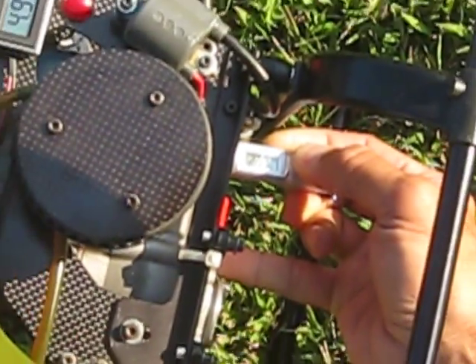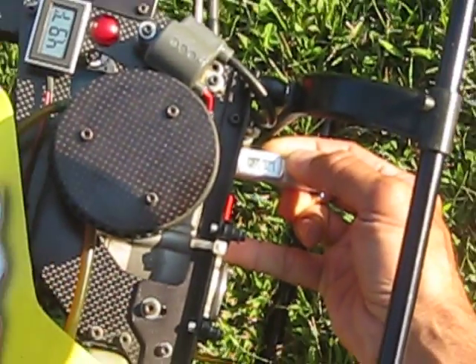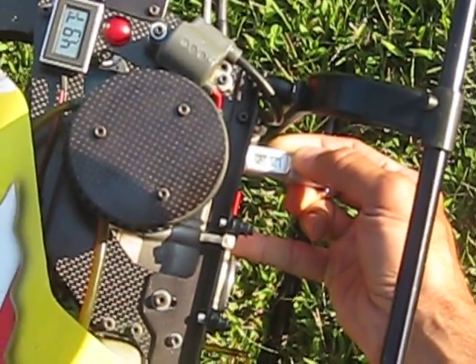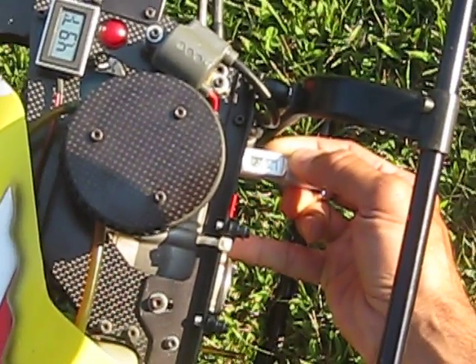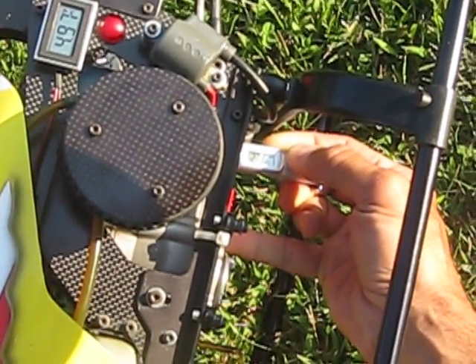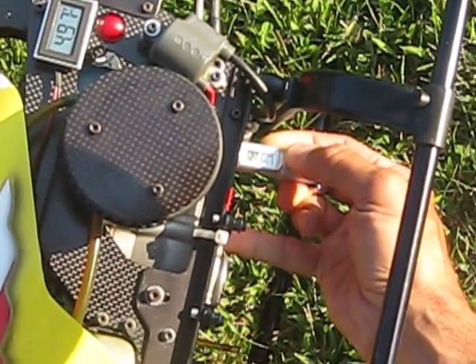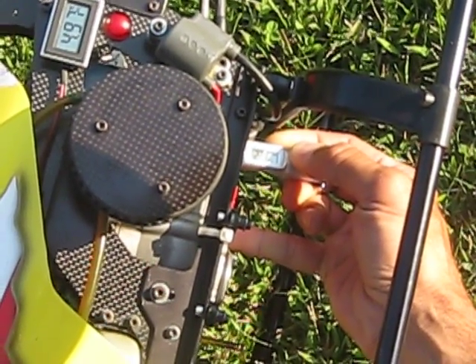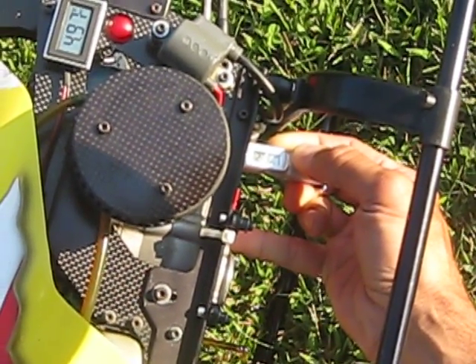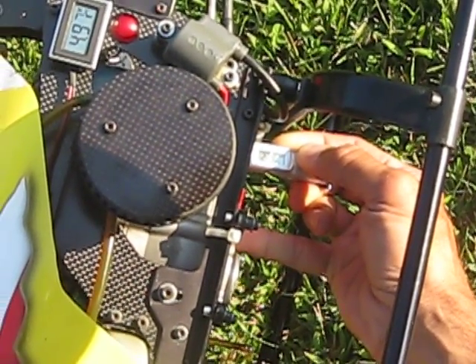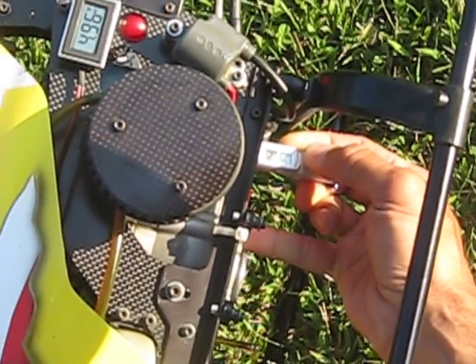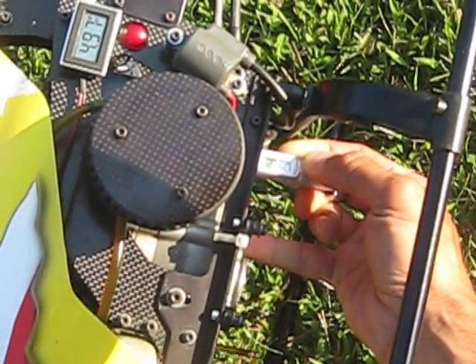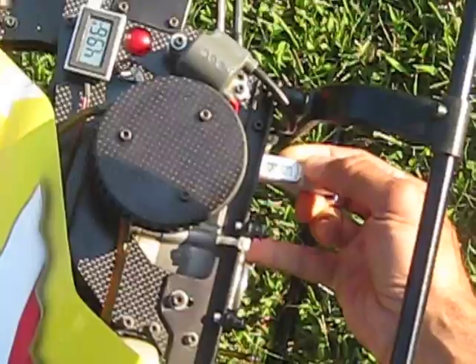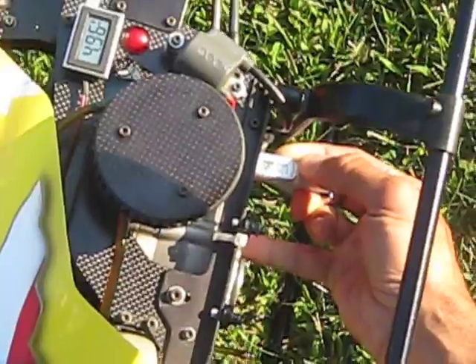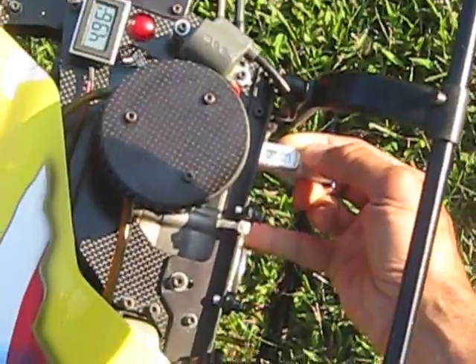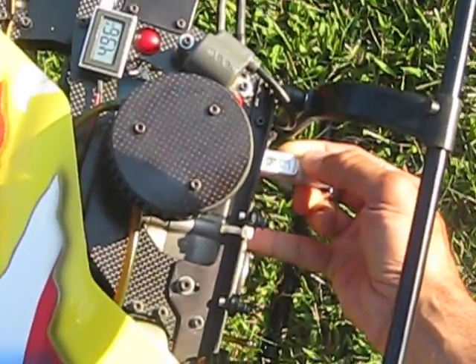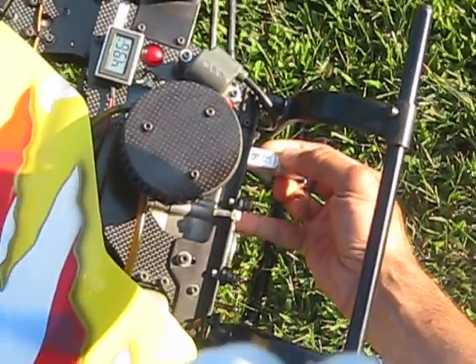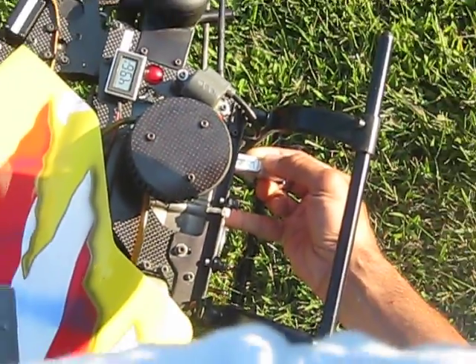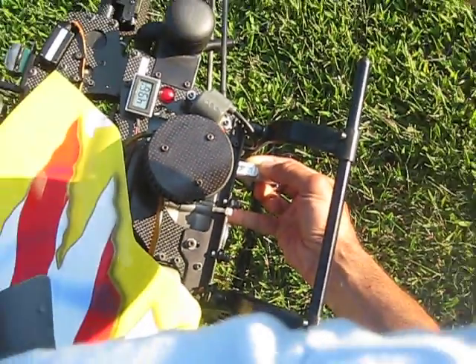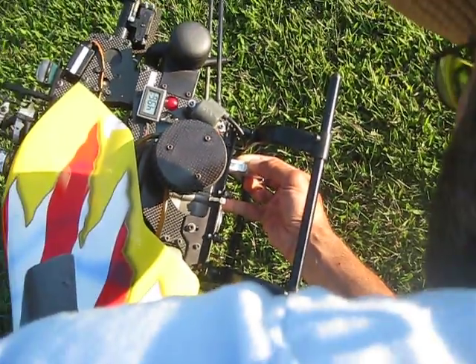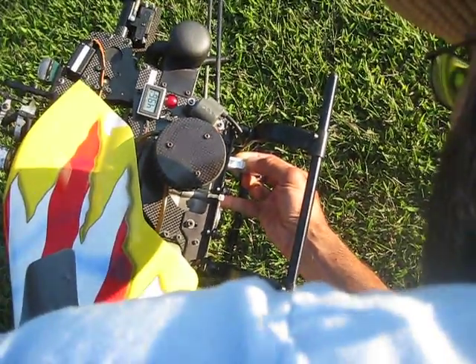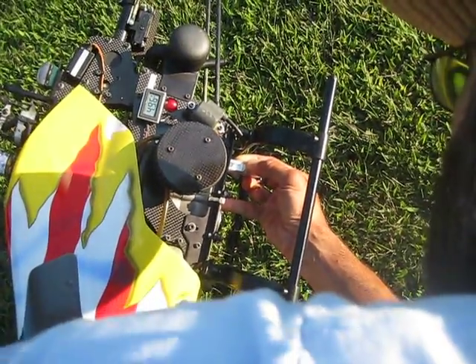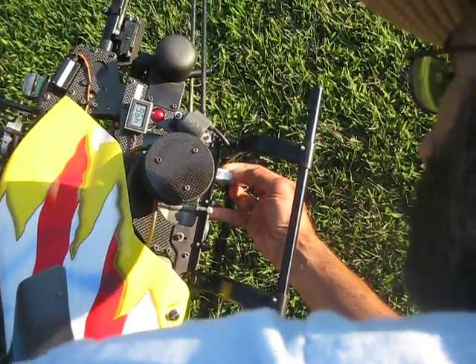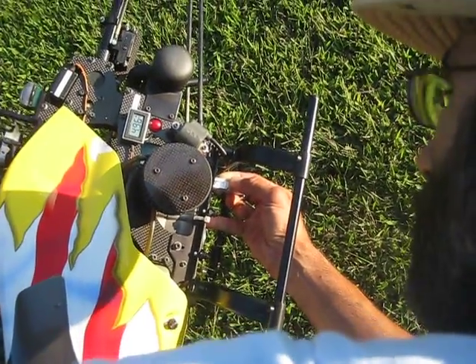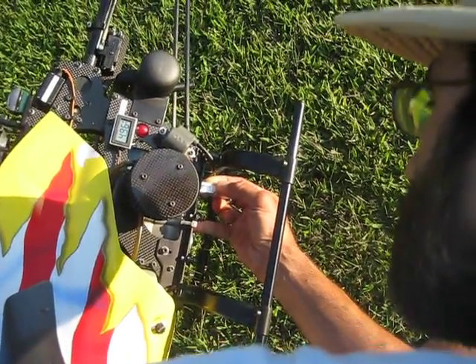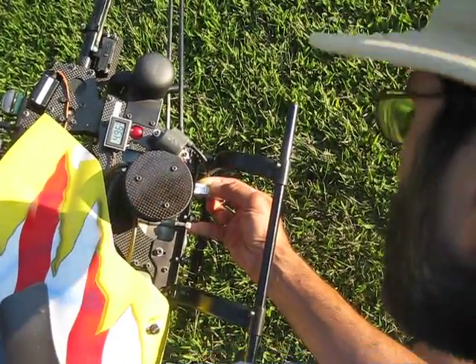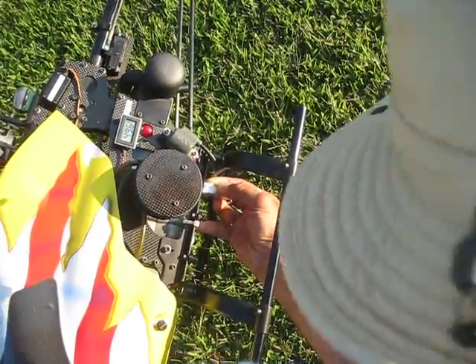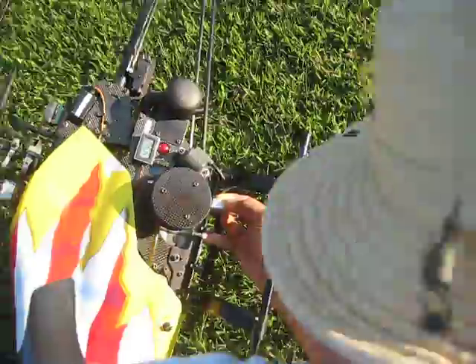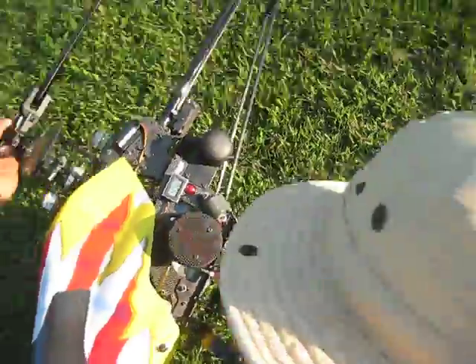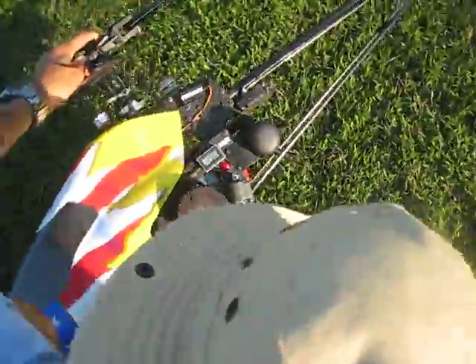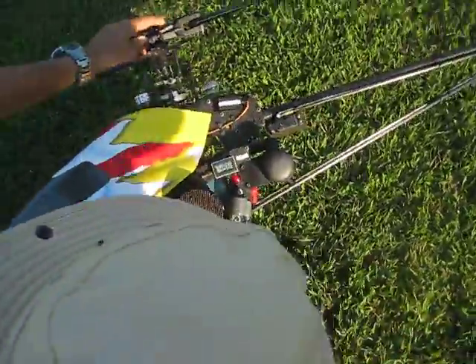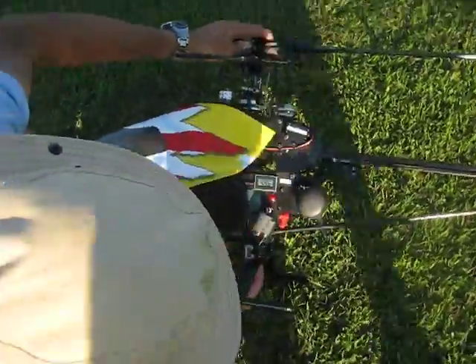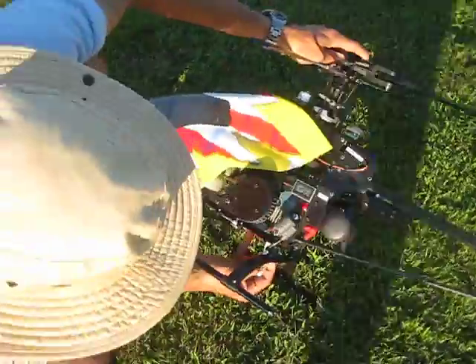Nothing's going up. It's just coming down. 236, 235. I don't see any heat soak here. If there's any heat soak, it's certainly not in my helicopters. Just wanted to show you that, guys. Alright, thanks.